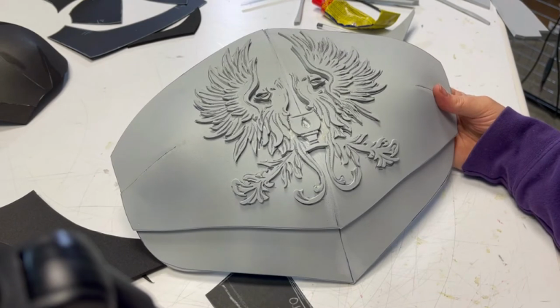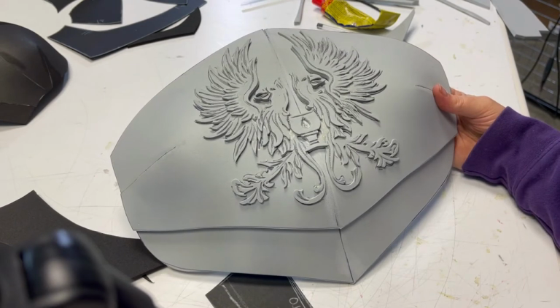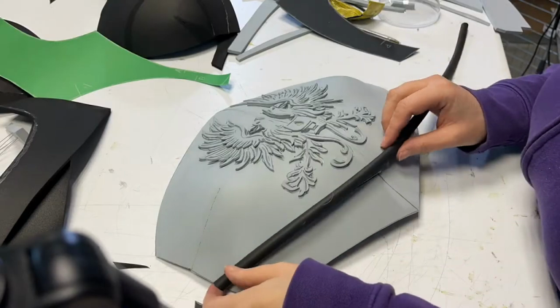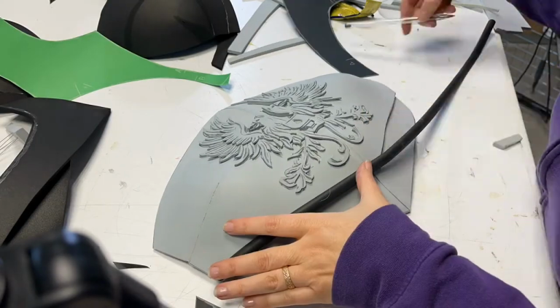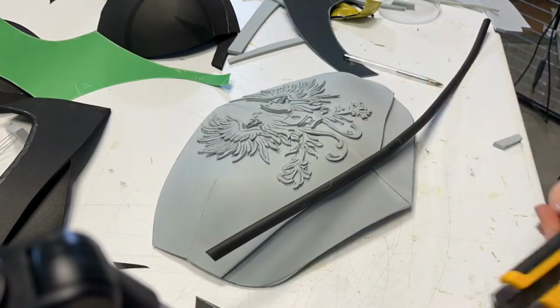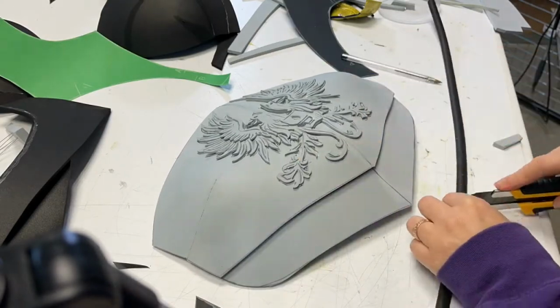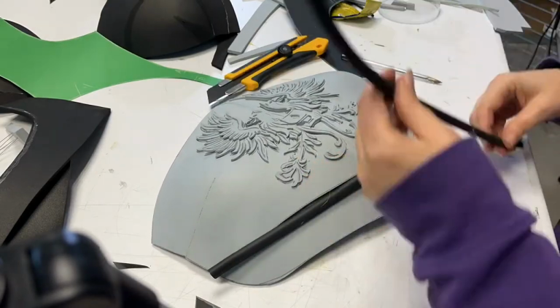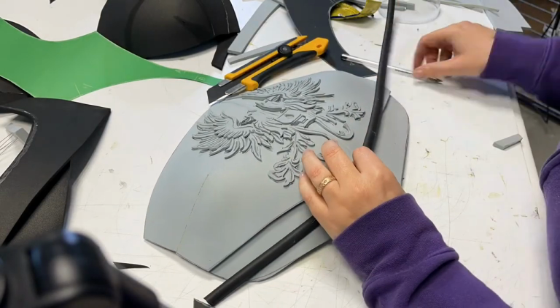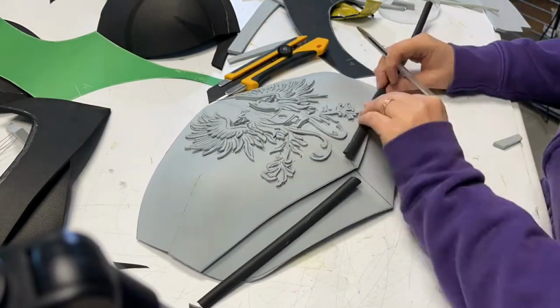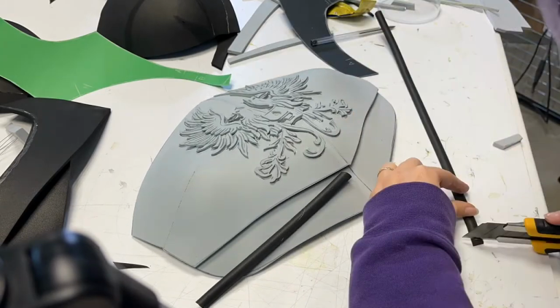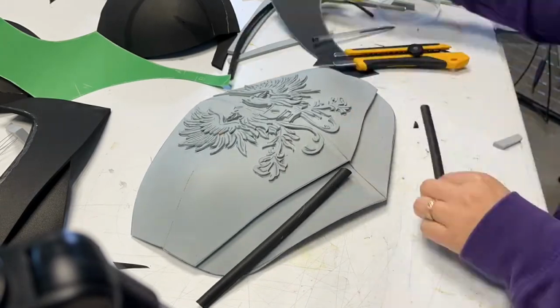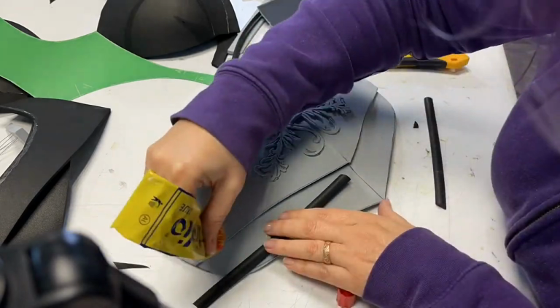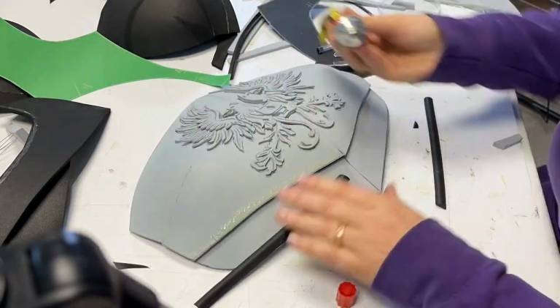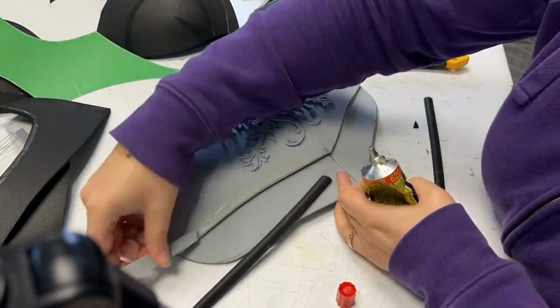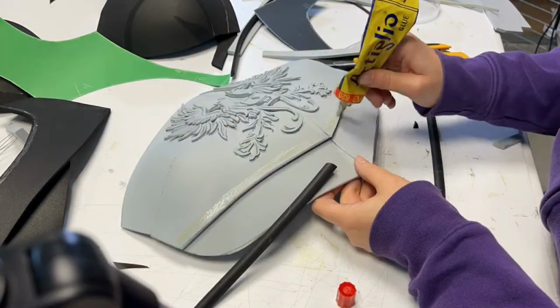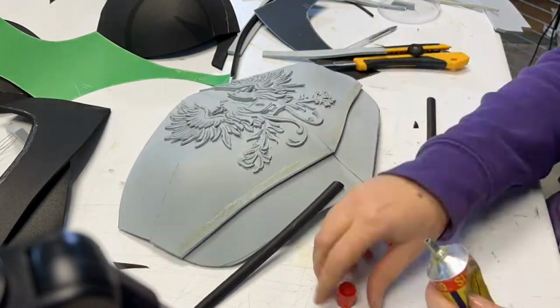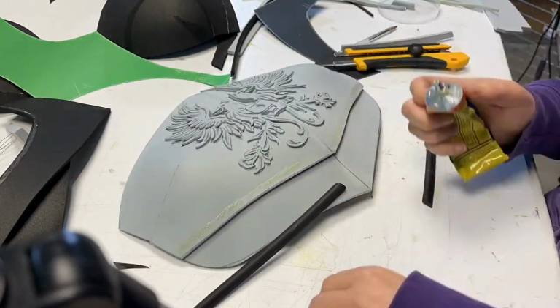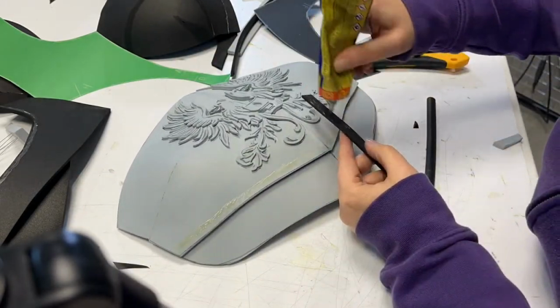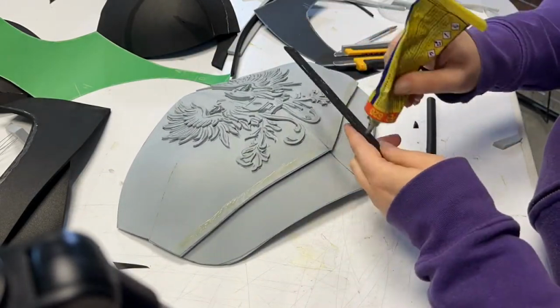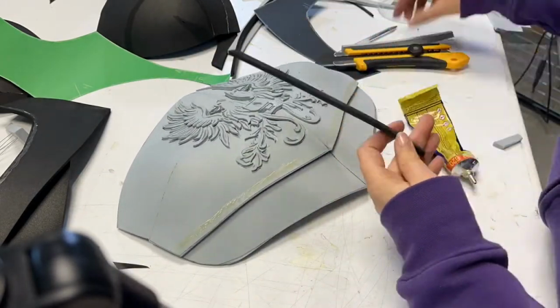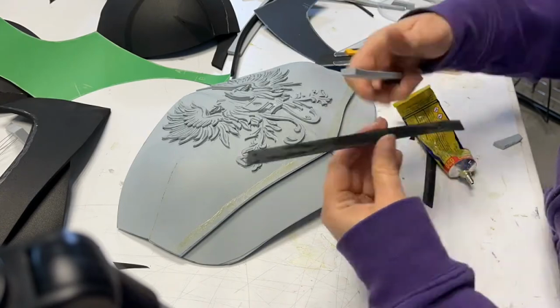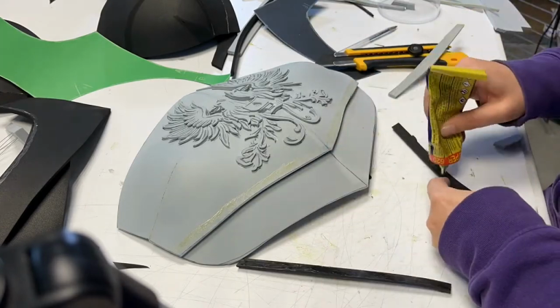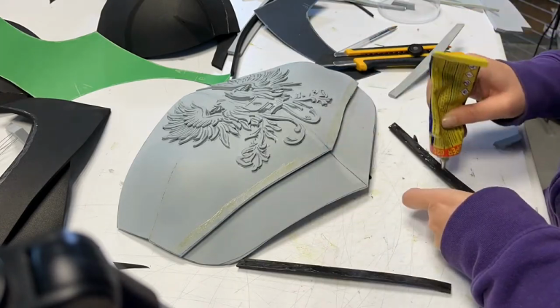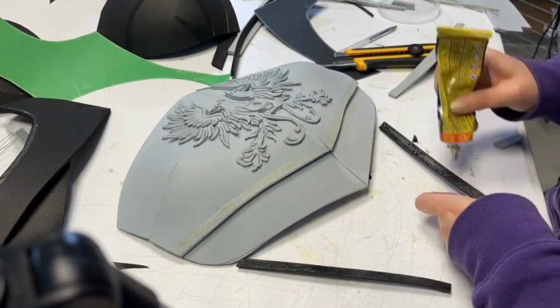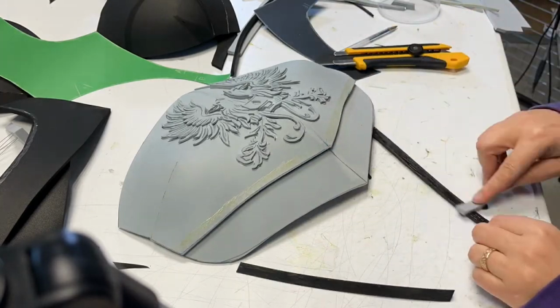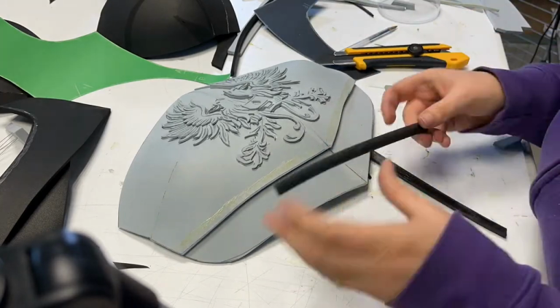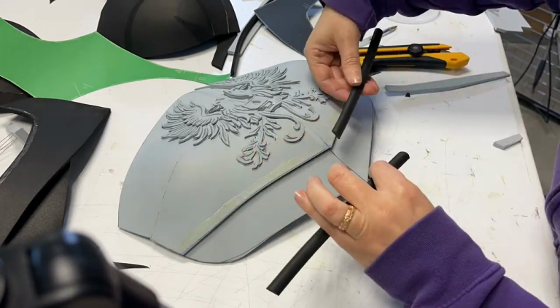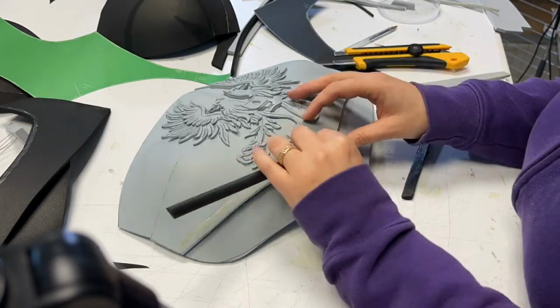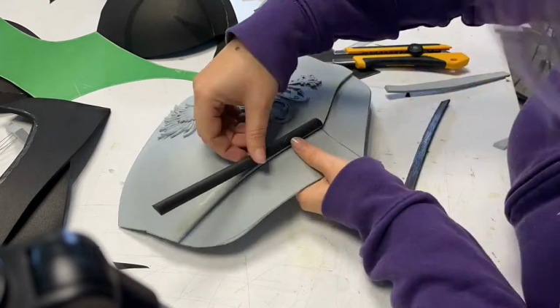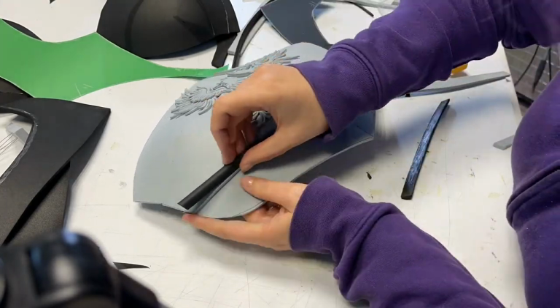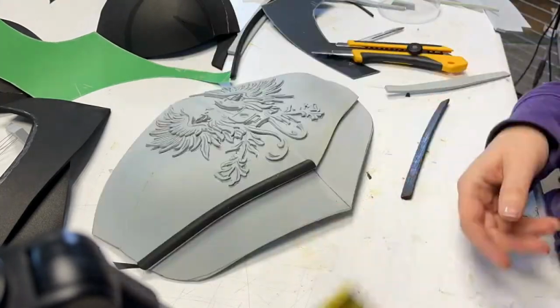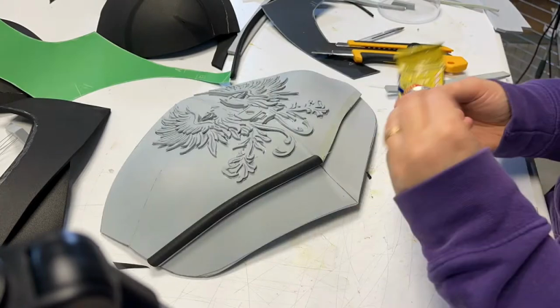It's now time for borders. These black borders come in a half-round shape. Decide the length, cut, draw the border lines on the armor to decide where to put the glue, and glue. Remember always to wait a few minutes before pressing all the pieces together.